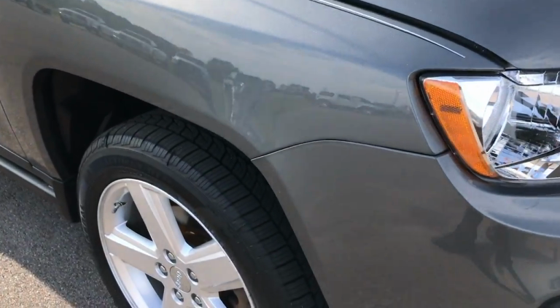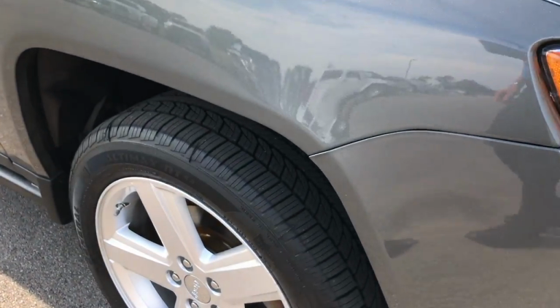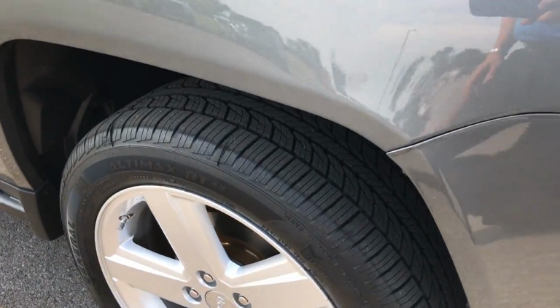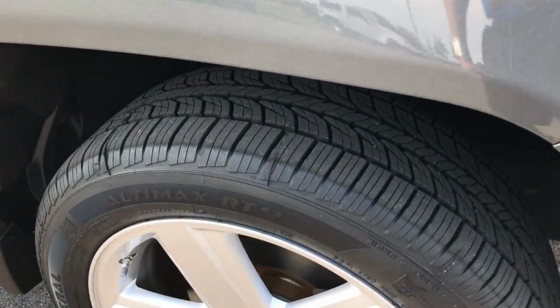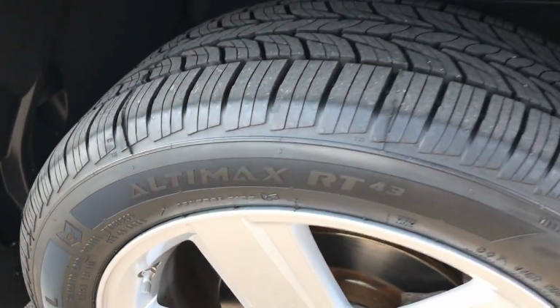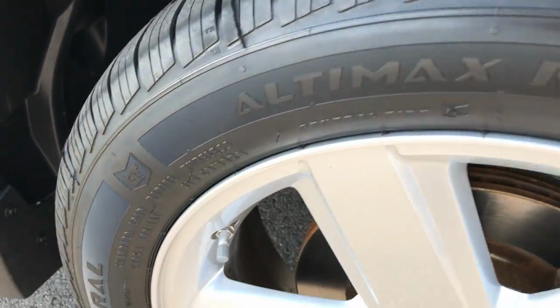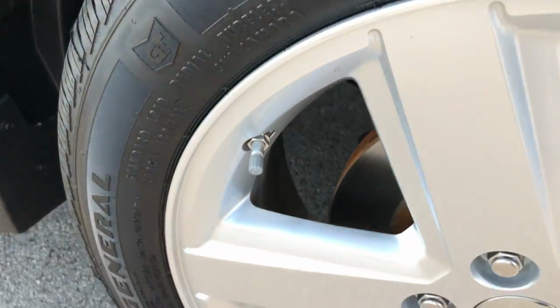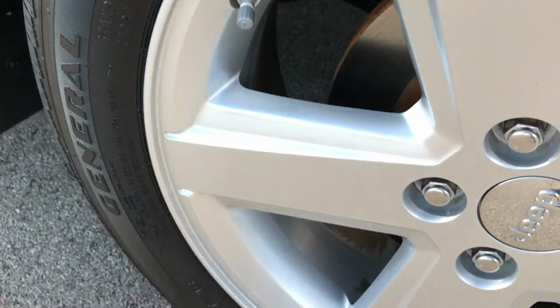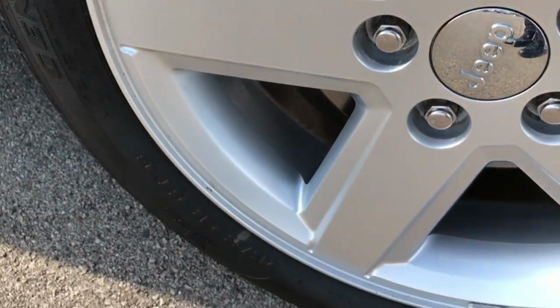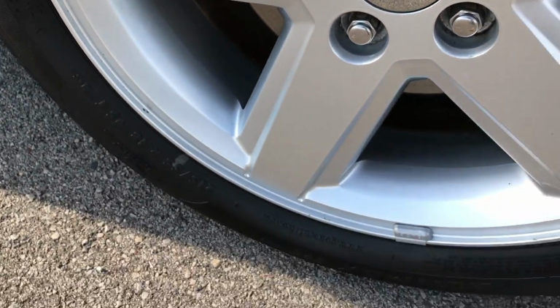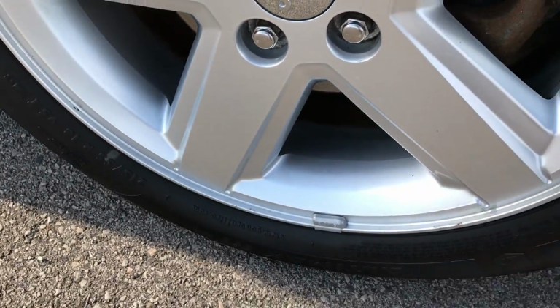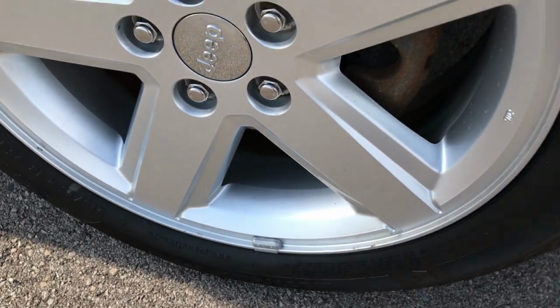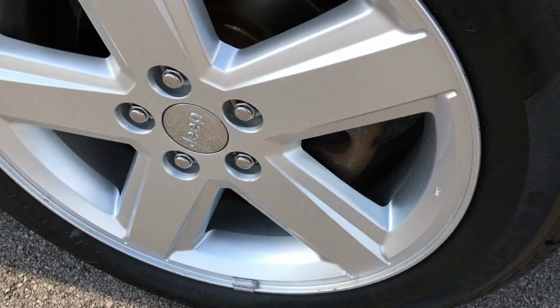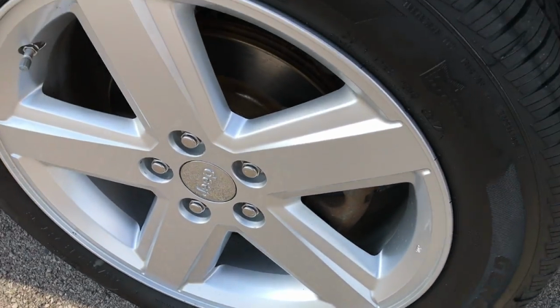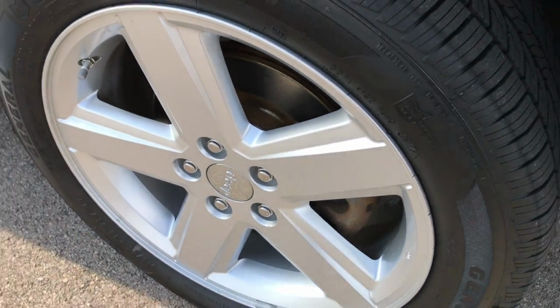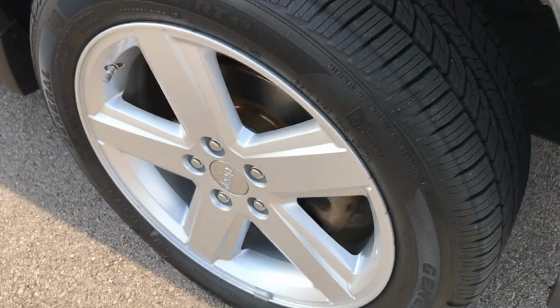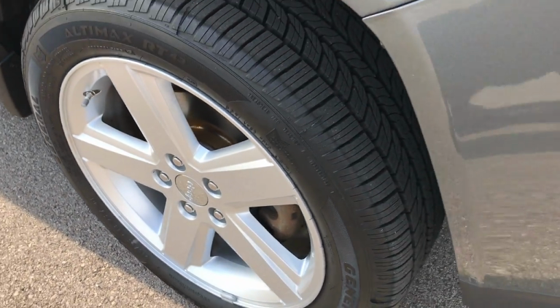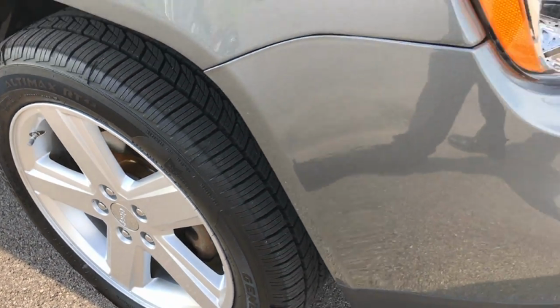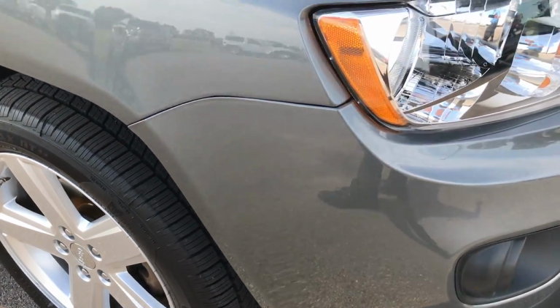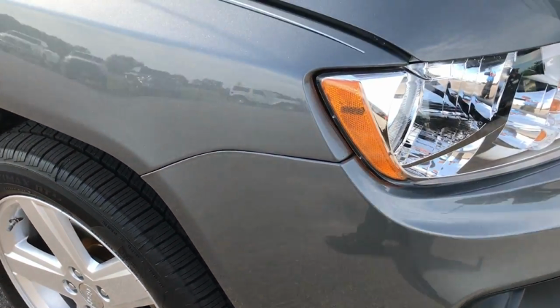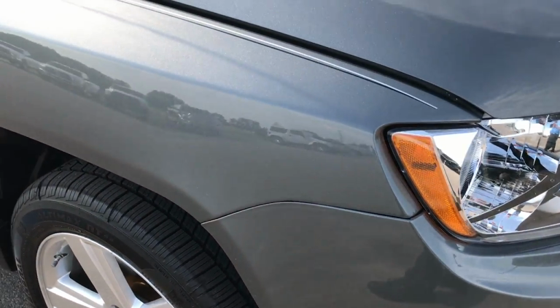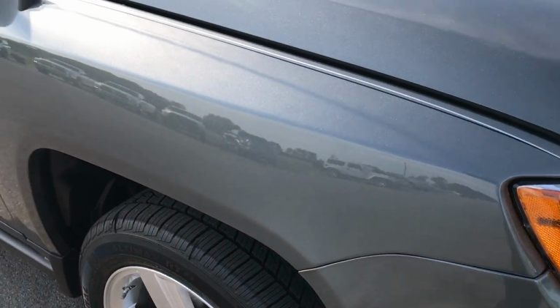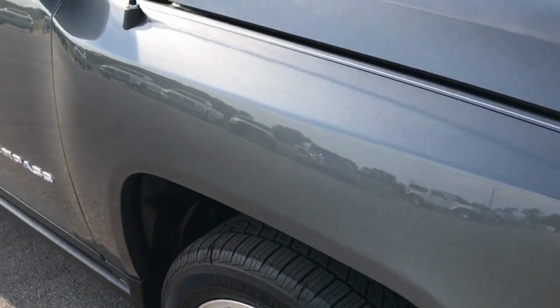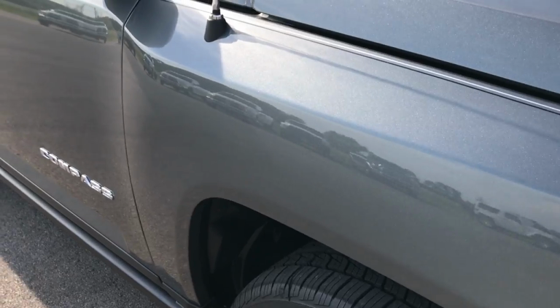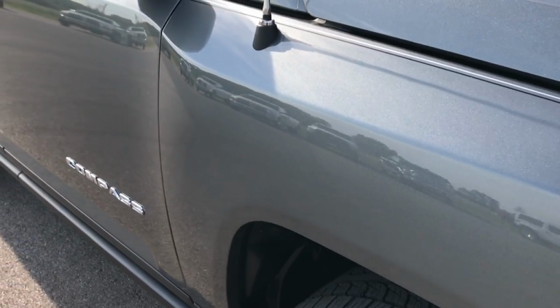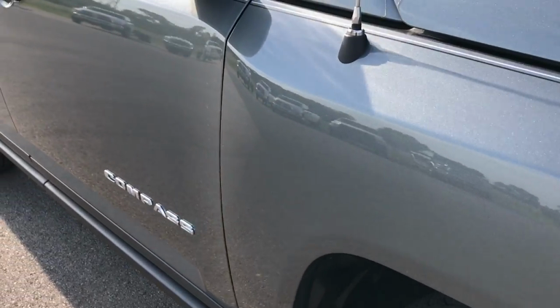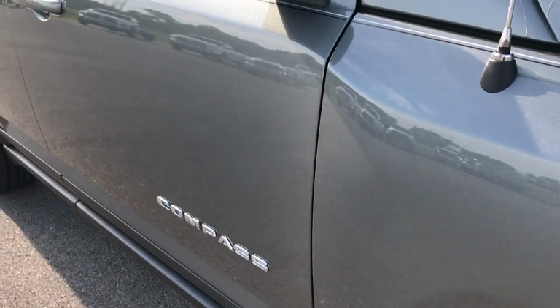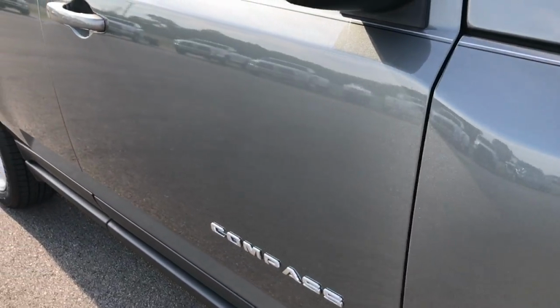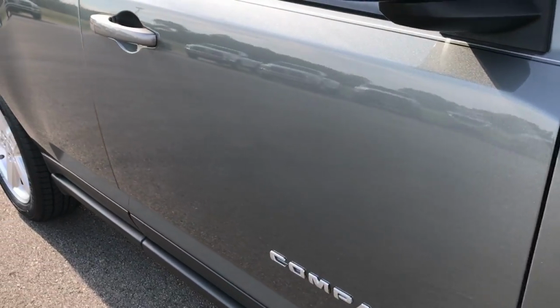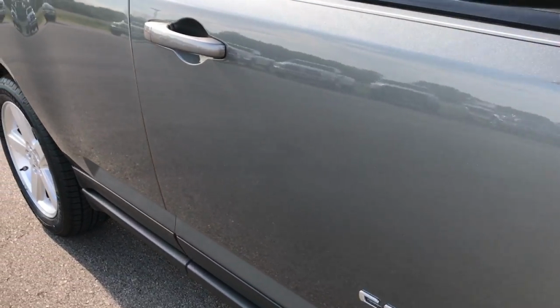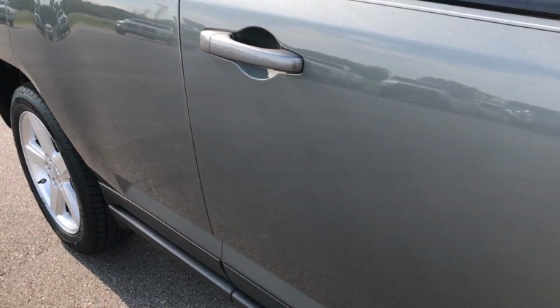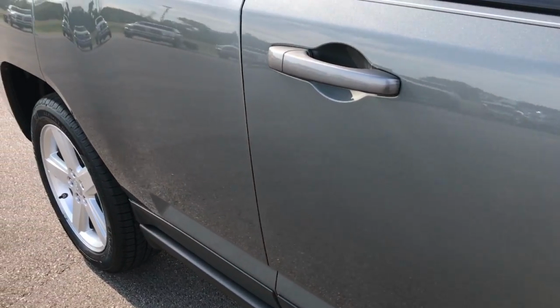The passenger side rim is in excellent condition as well, no major scuffs or scrapes. And as you go down this side of the vehicle you can see just how clean that body is, how reflective the paint is.